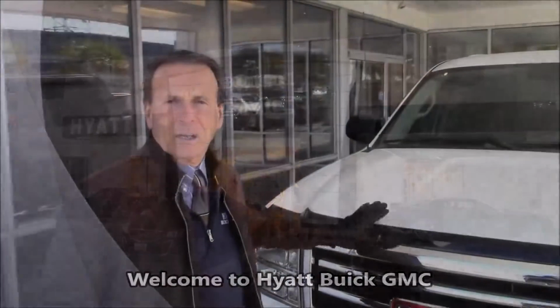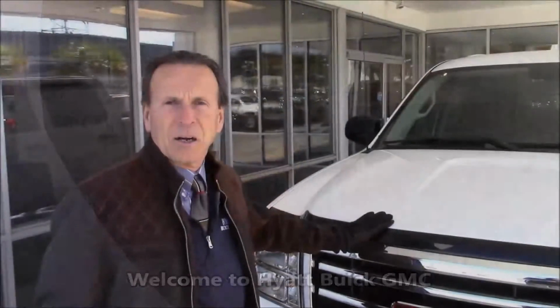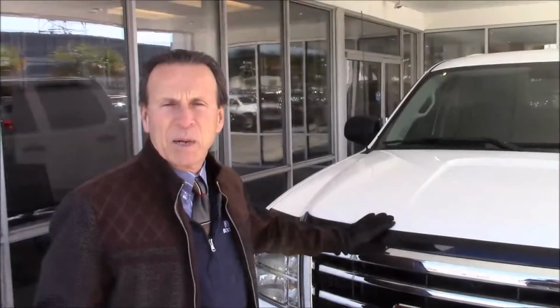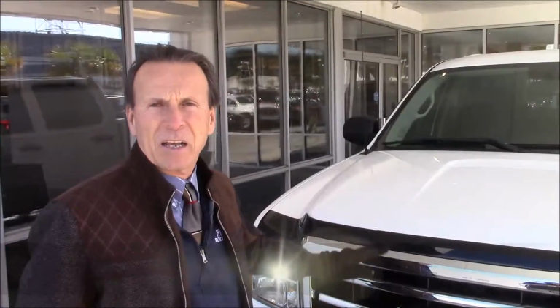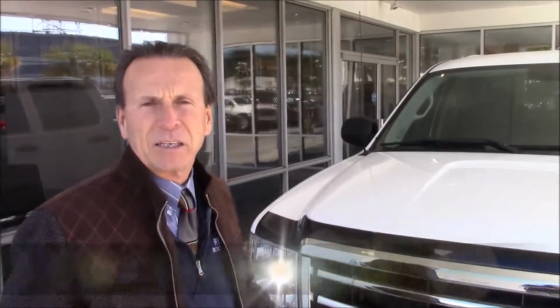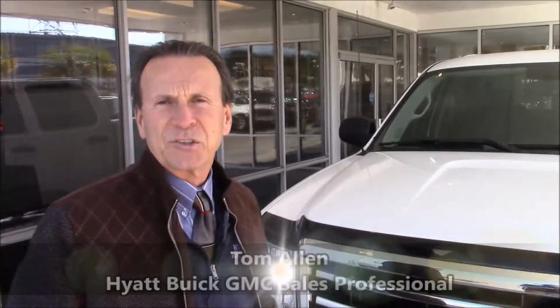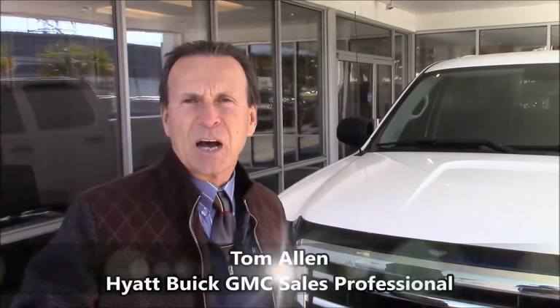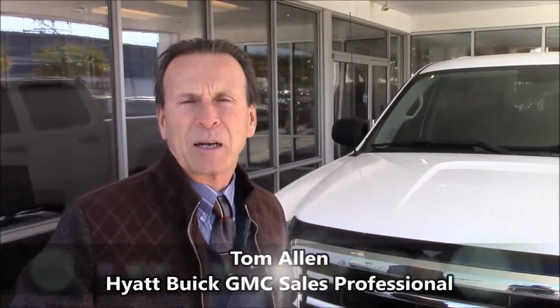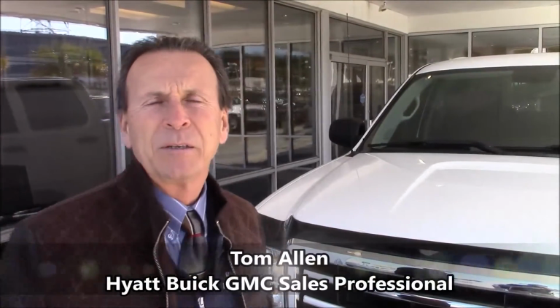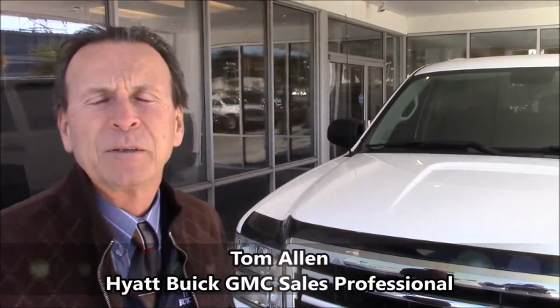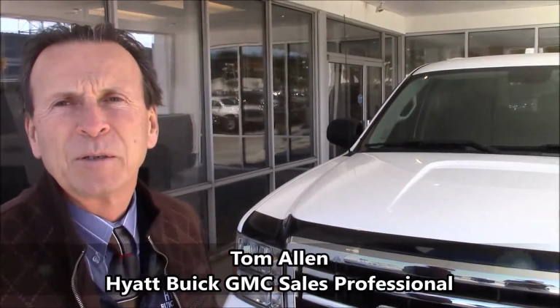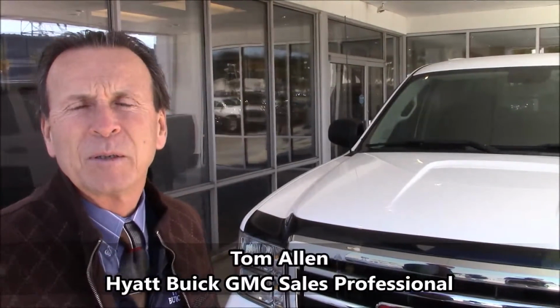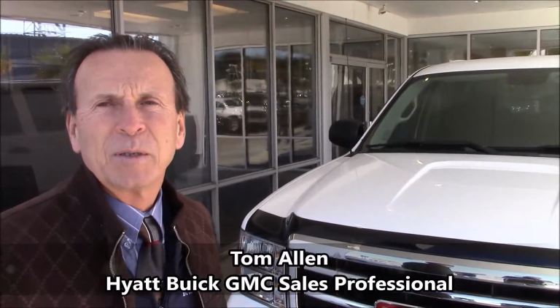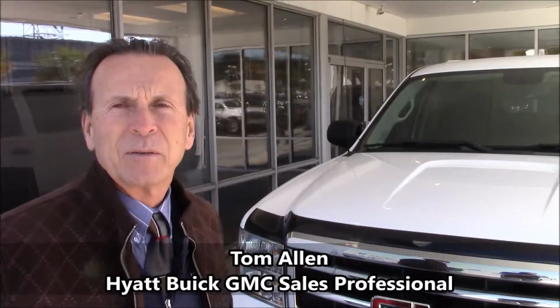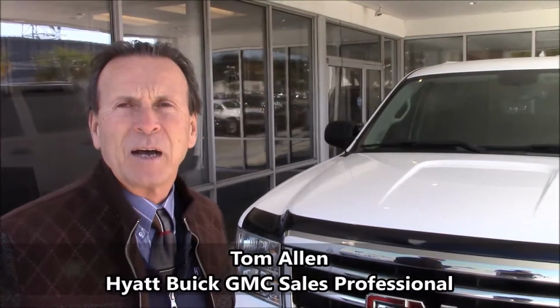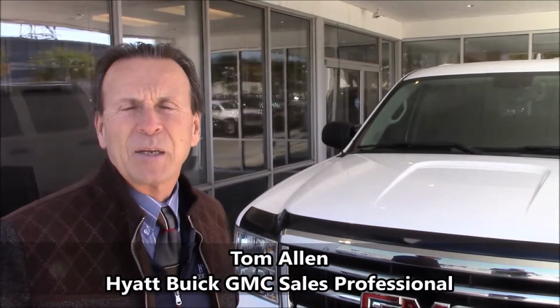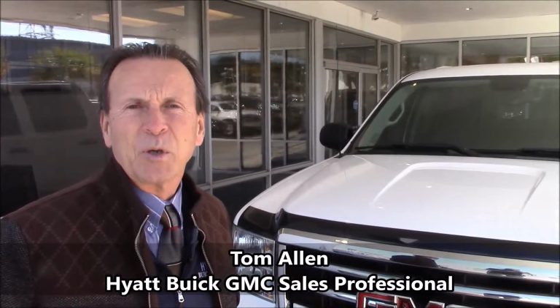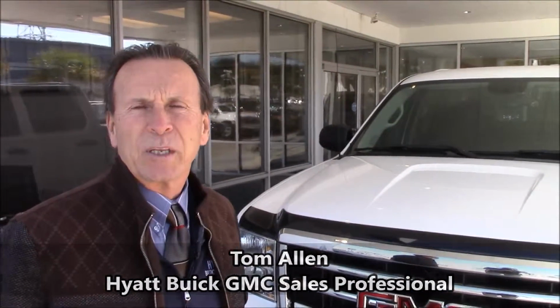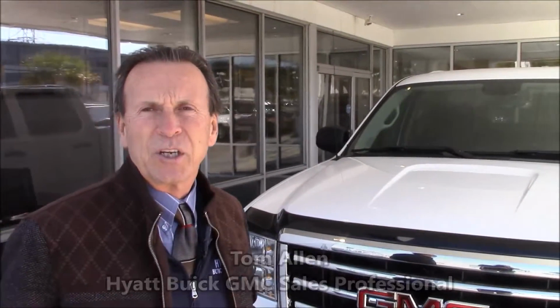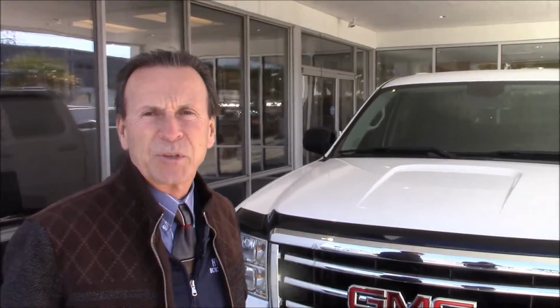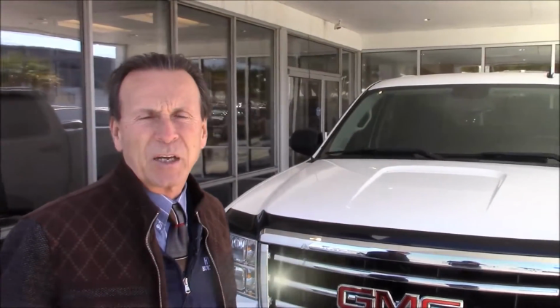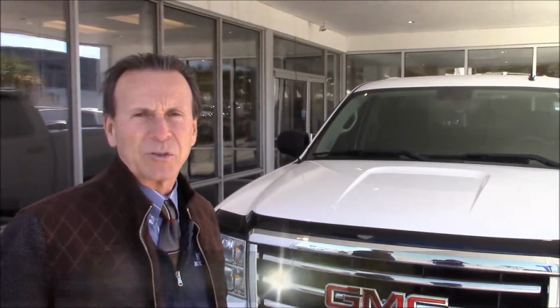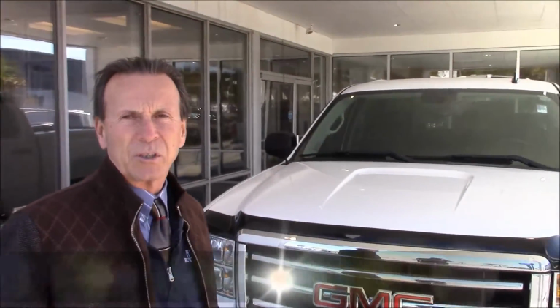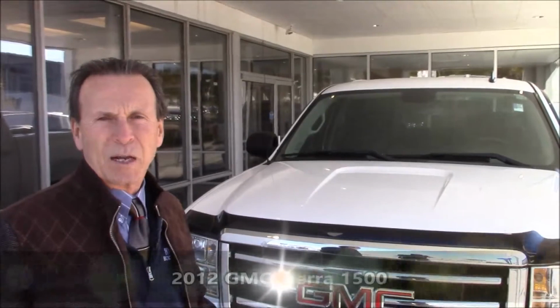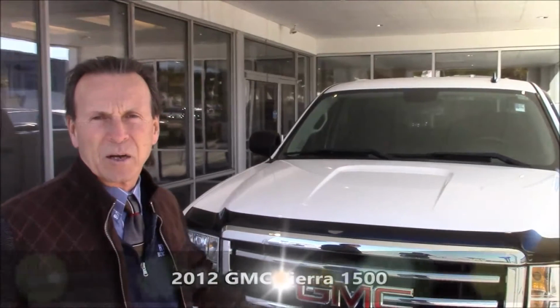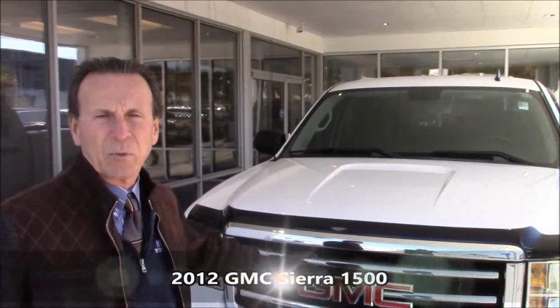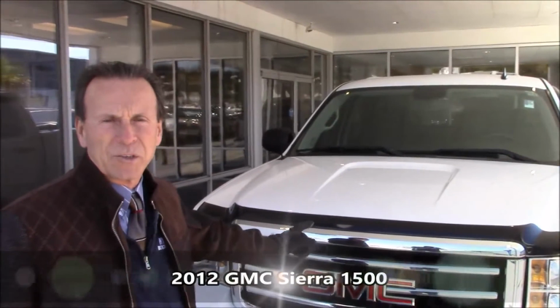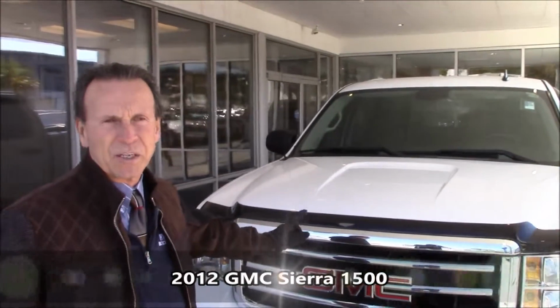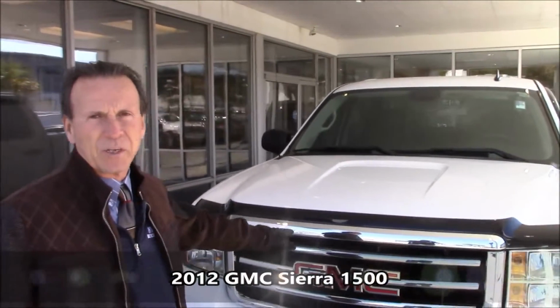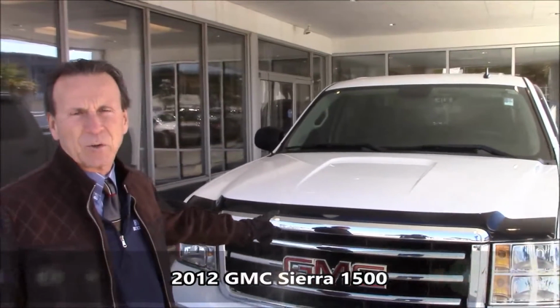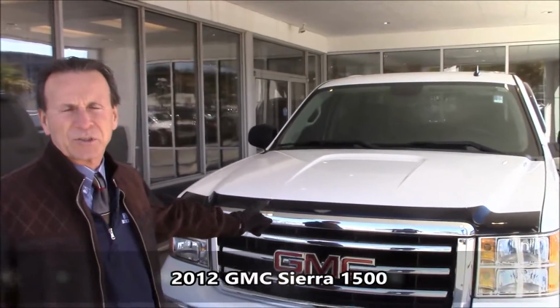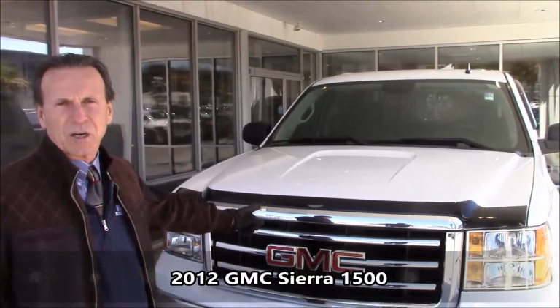All right, Benny Elliott, this is Tom Allen at Buick GMC. I called you a little while ago and I wanted to send you a video on this truck.